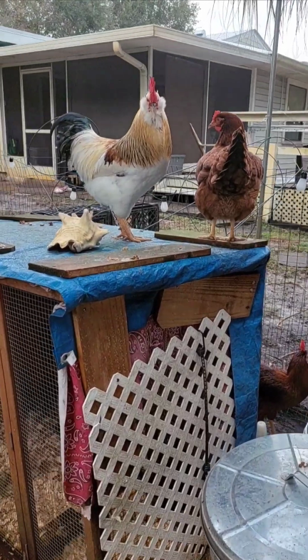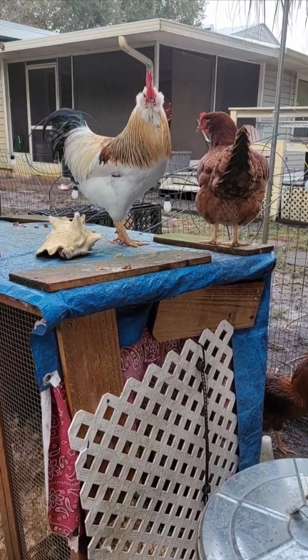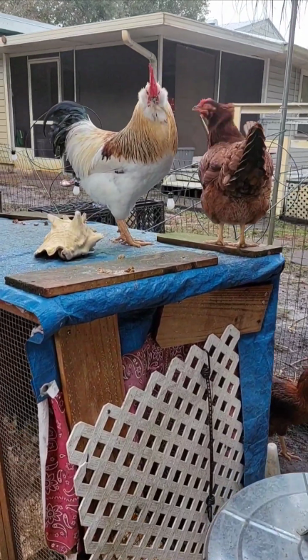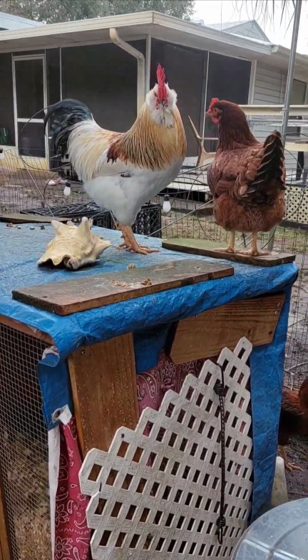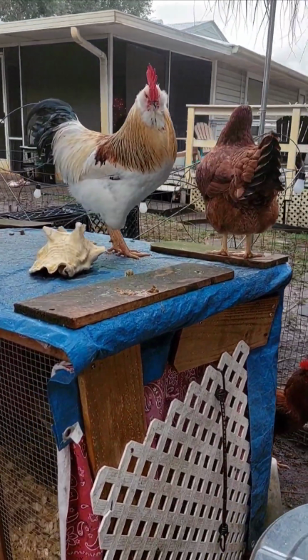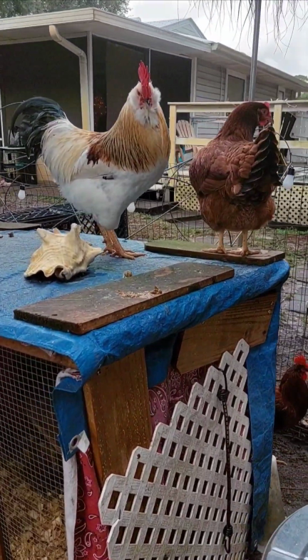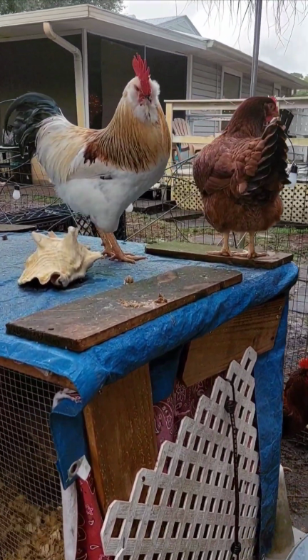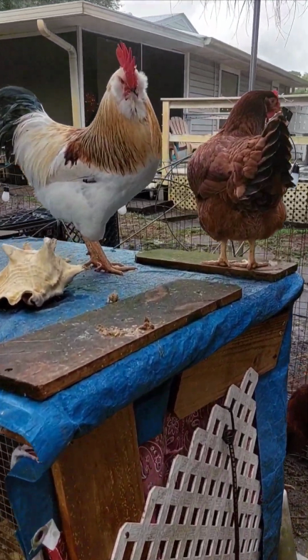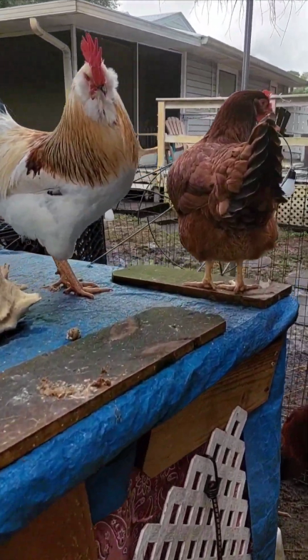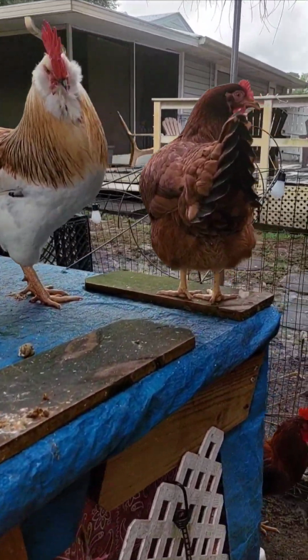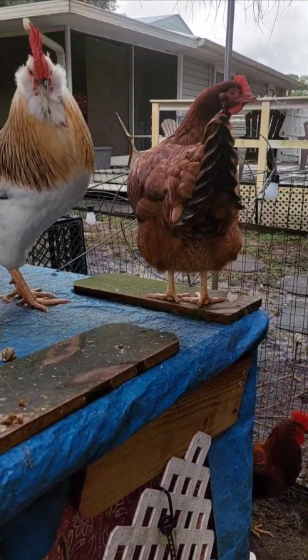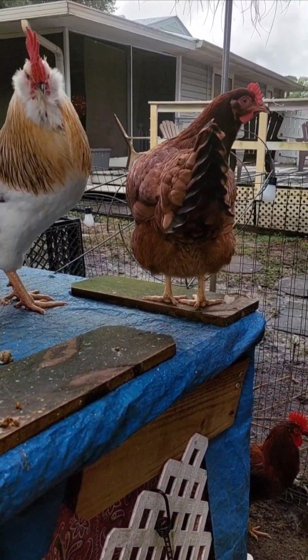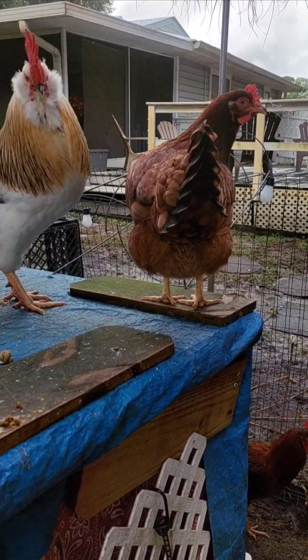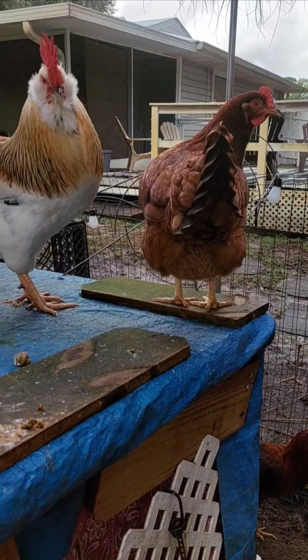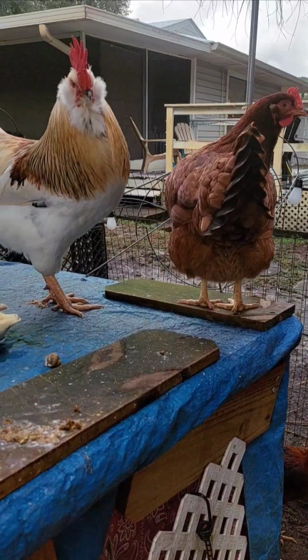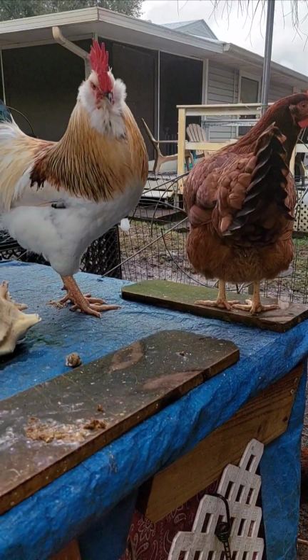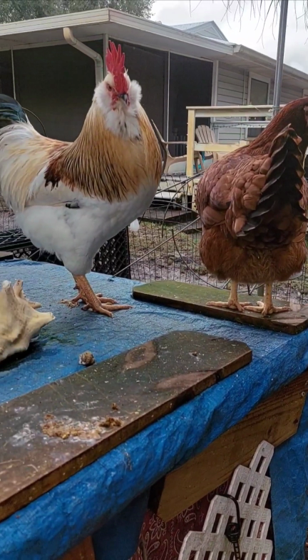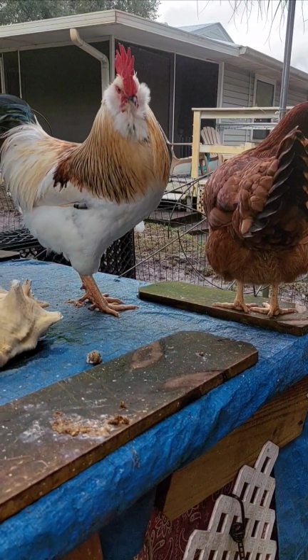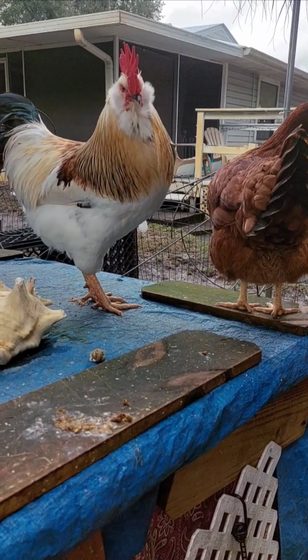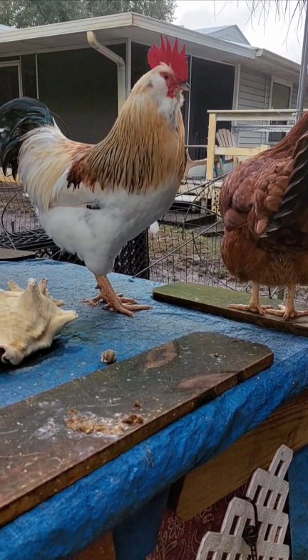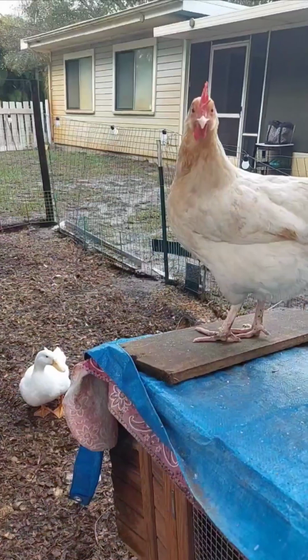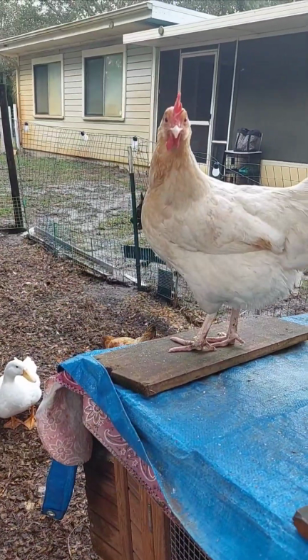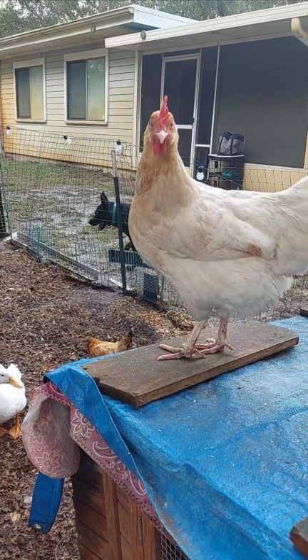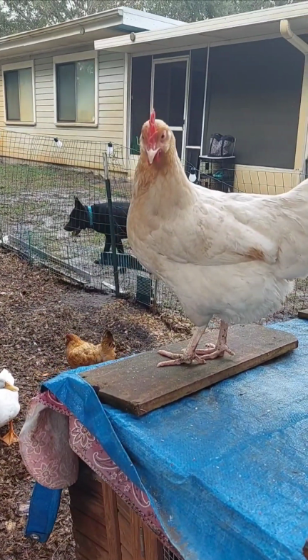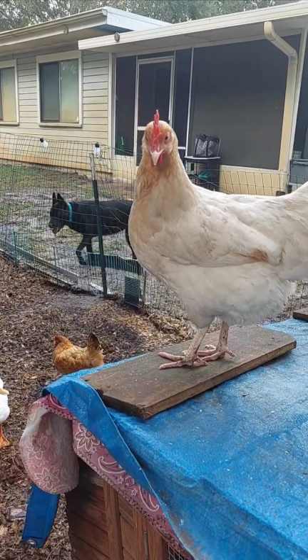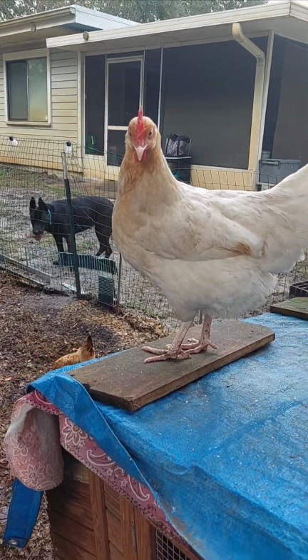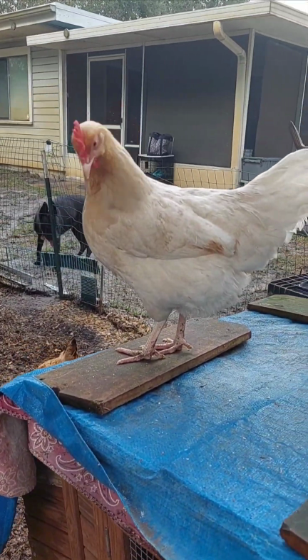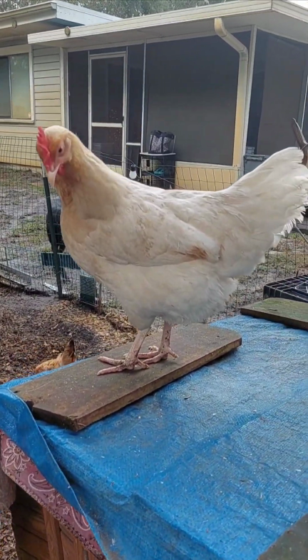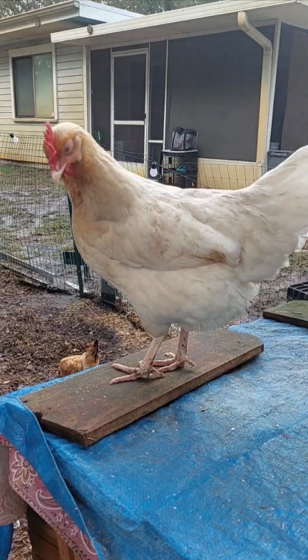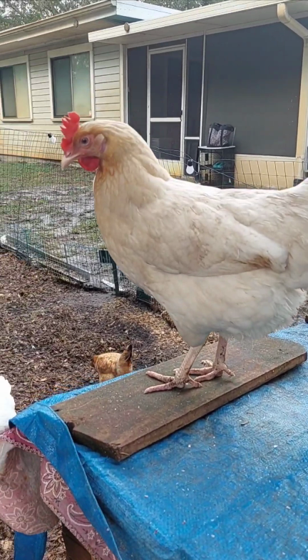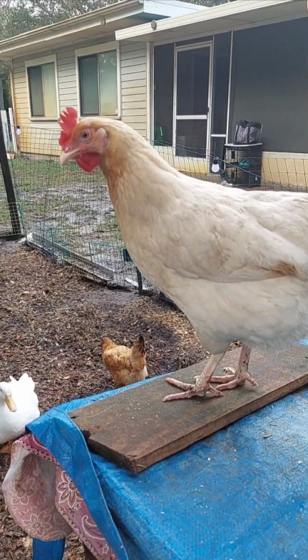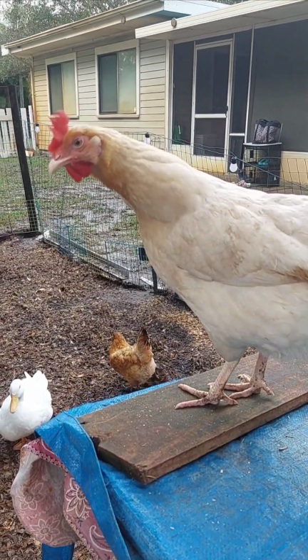Chickens have a special food storage pouch called a crop, located at the base of their neck. When they eat, food goes into the crop before heading to their stomach. This allows them to eat quickly and store food for digestion later.